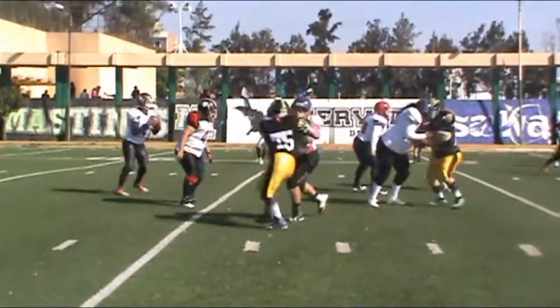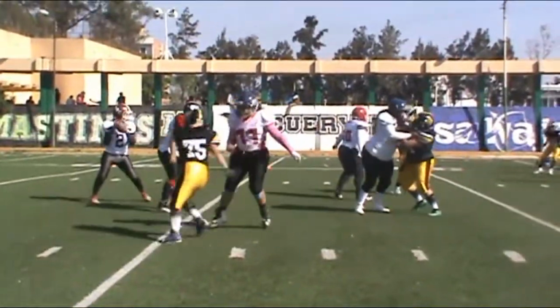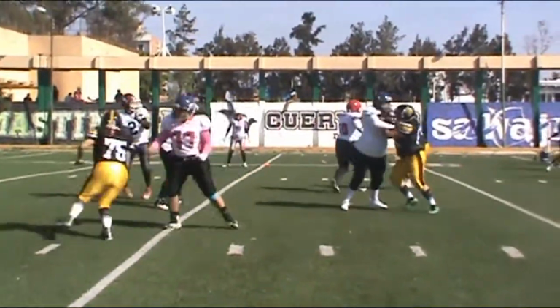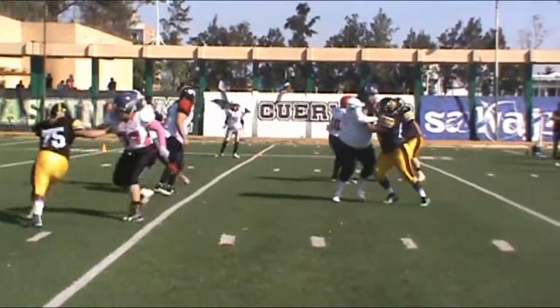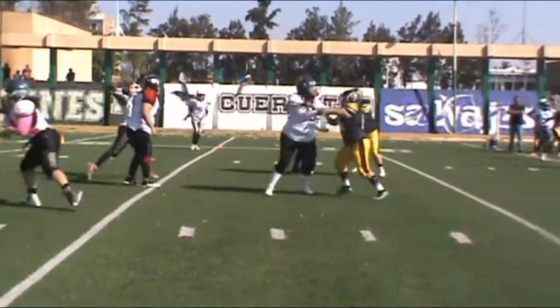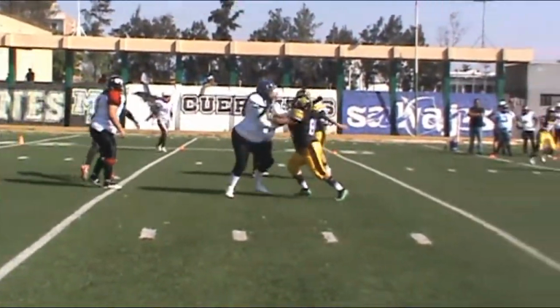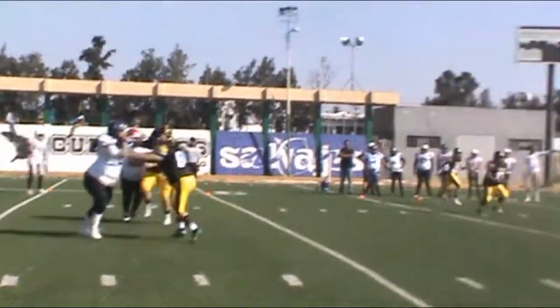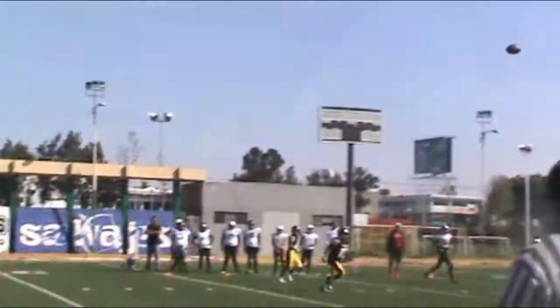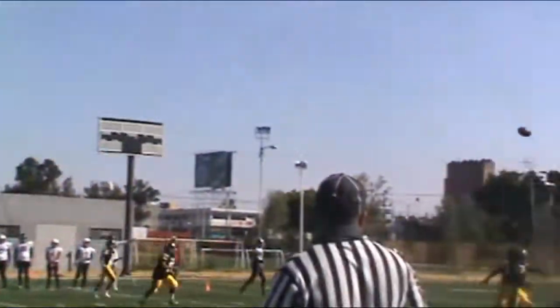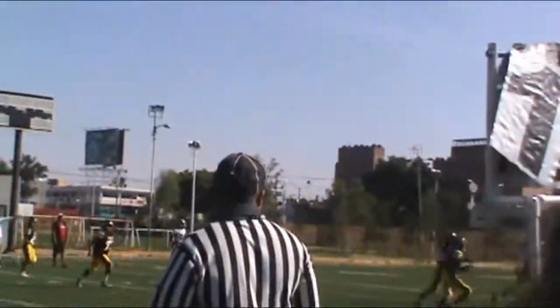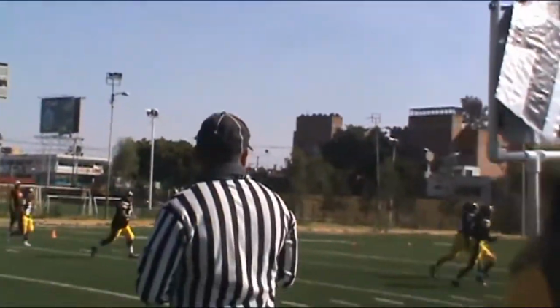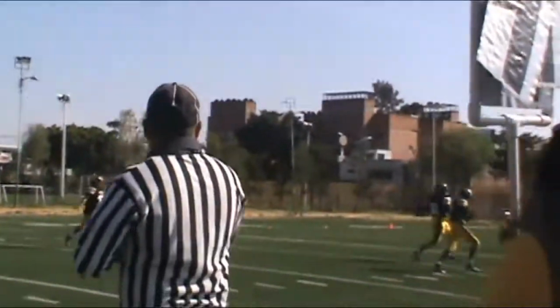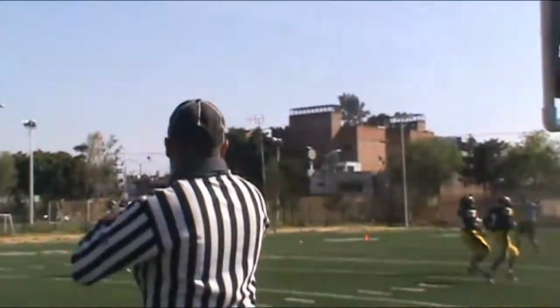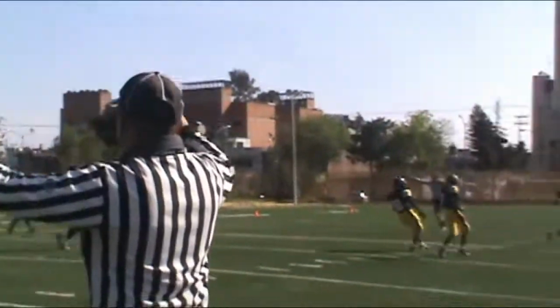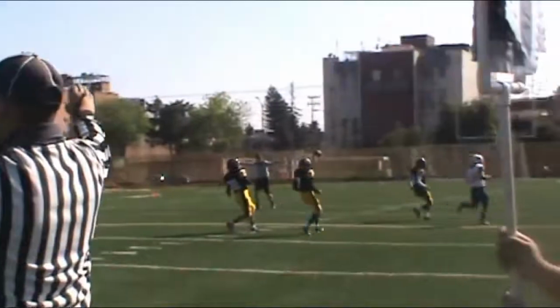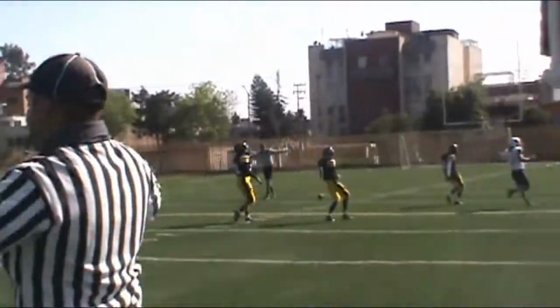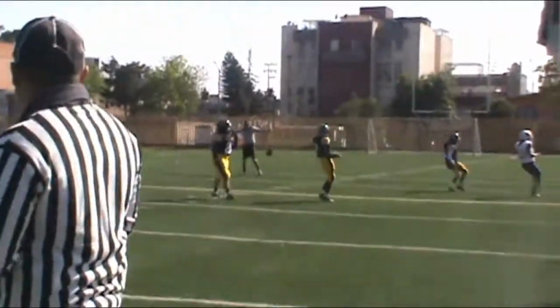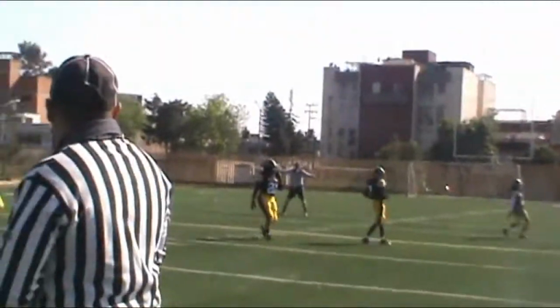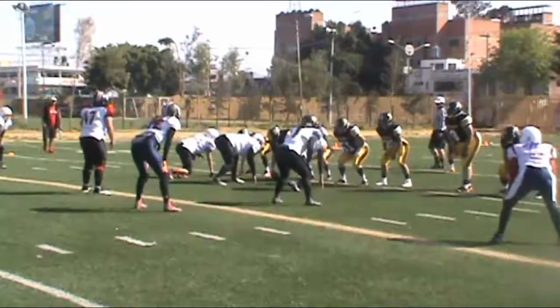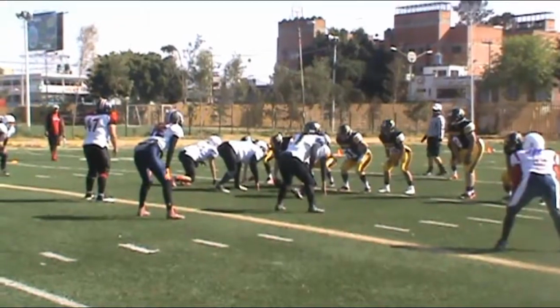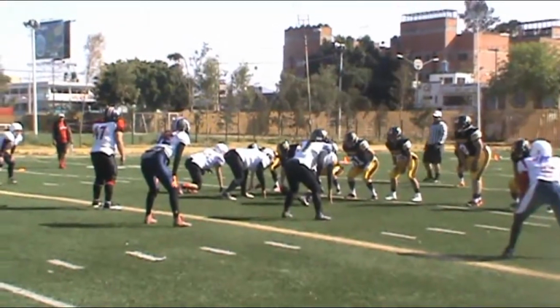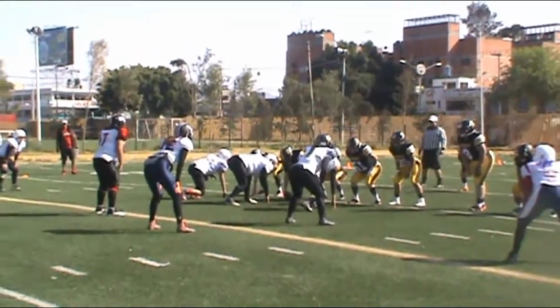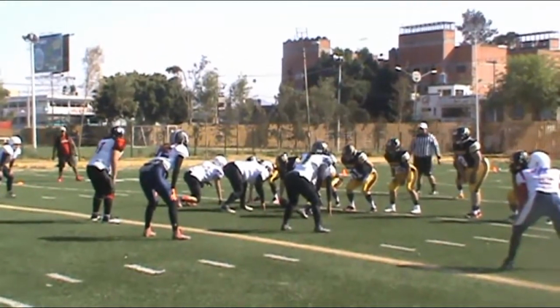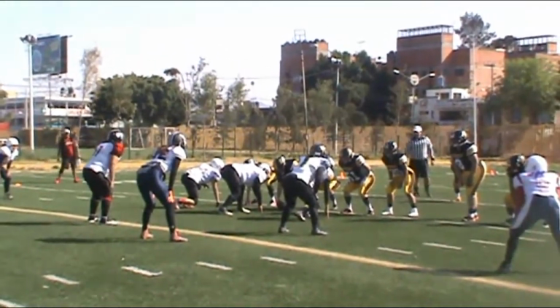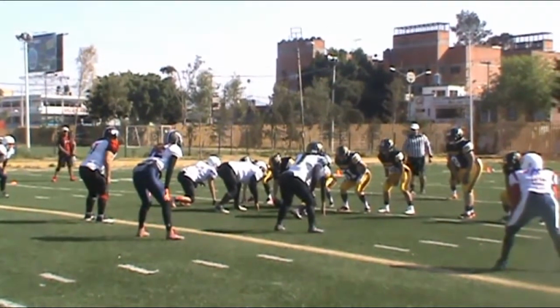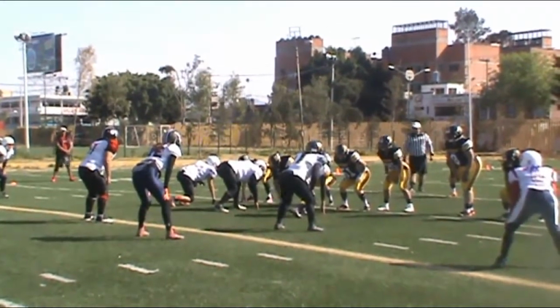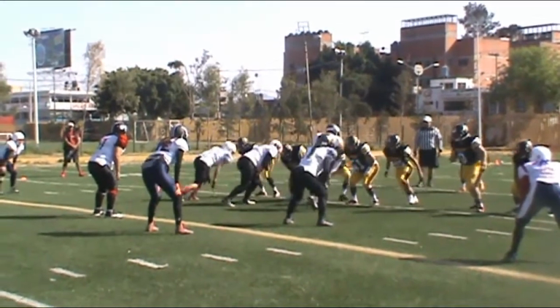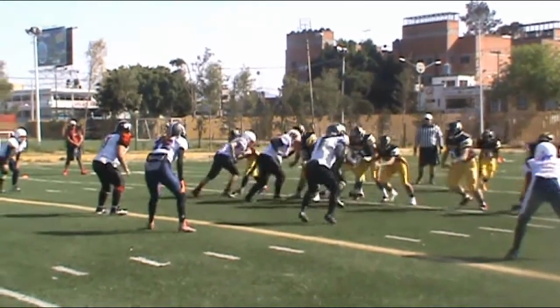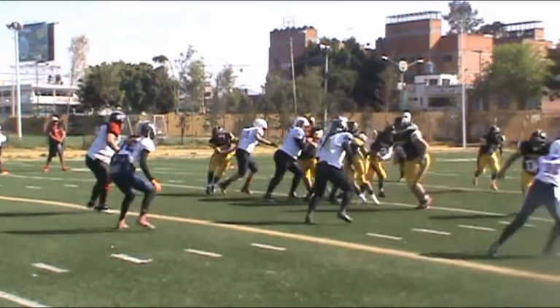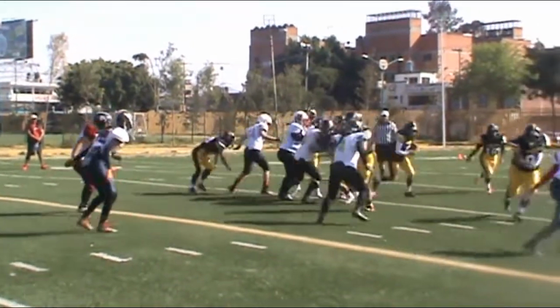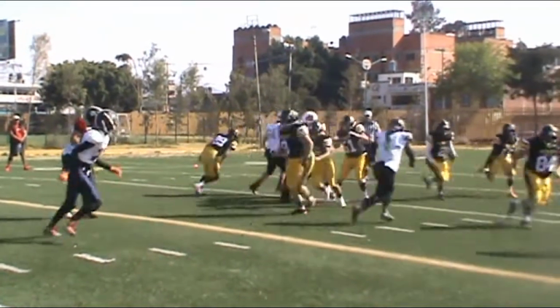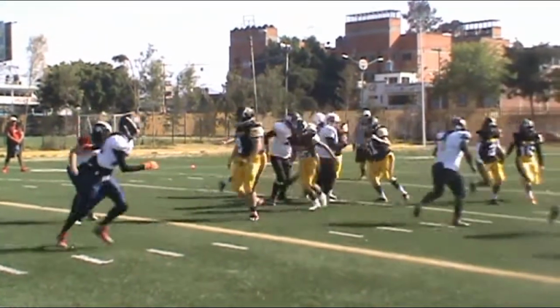Takes off. Makes a man miss. Inside the 20. Deamus Winston hurdles inside the 10, side steps the tackler, and dives to the end zone.